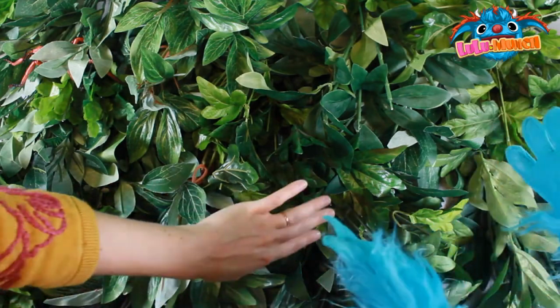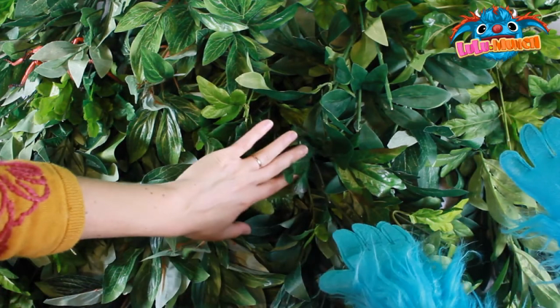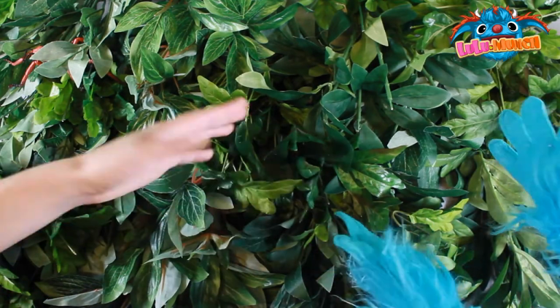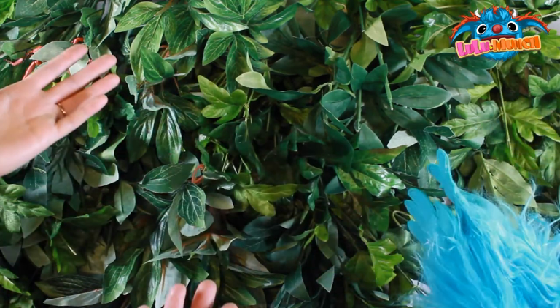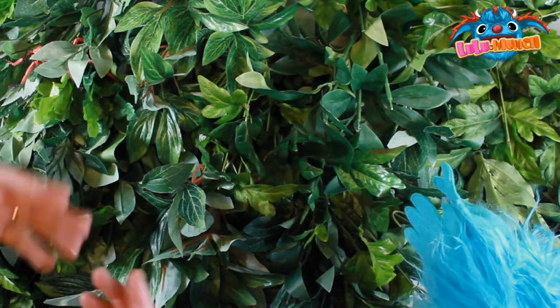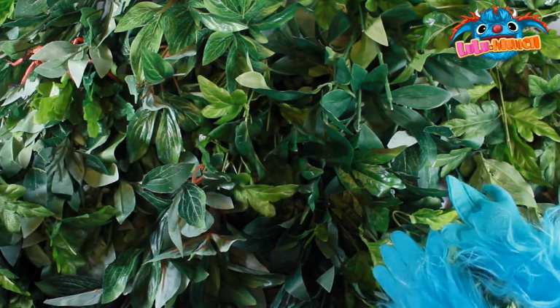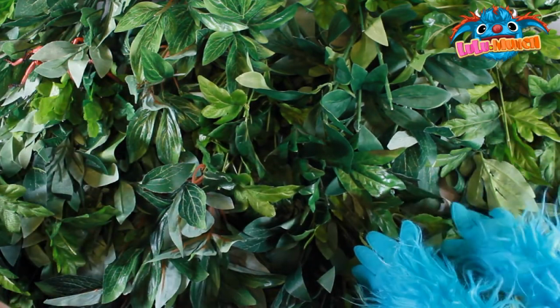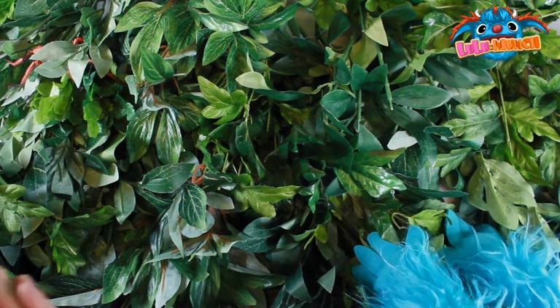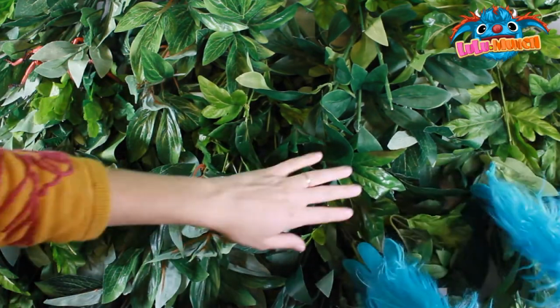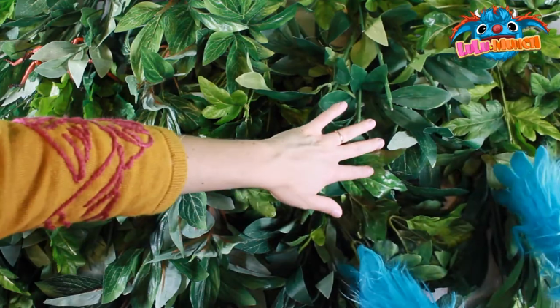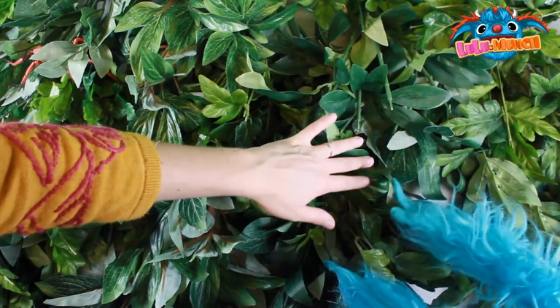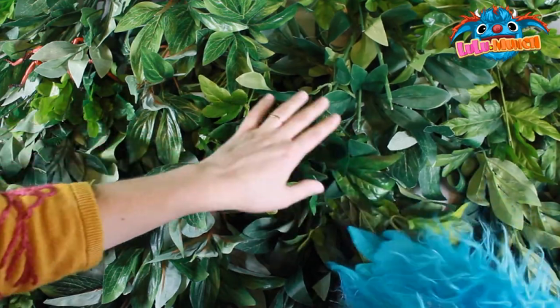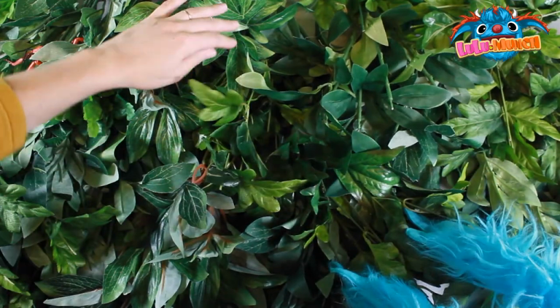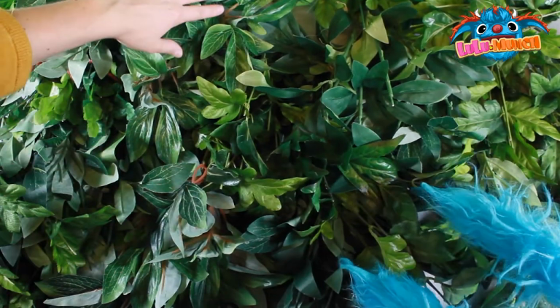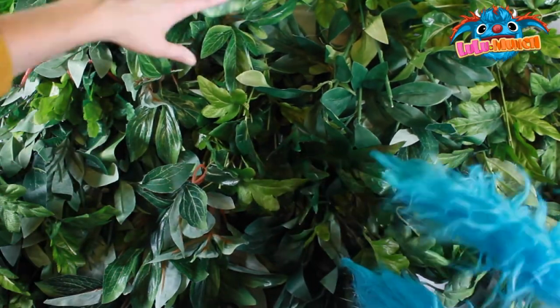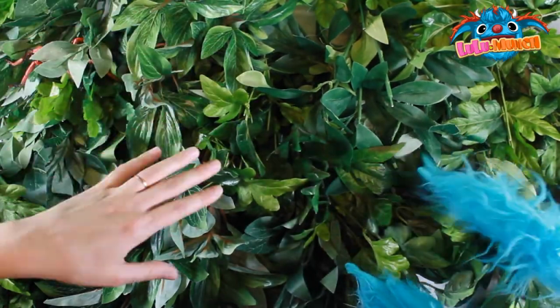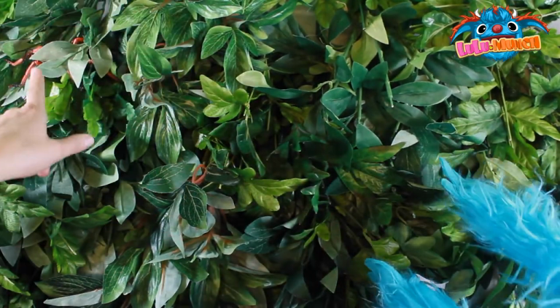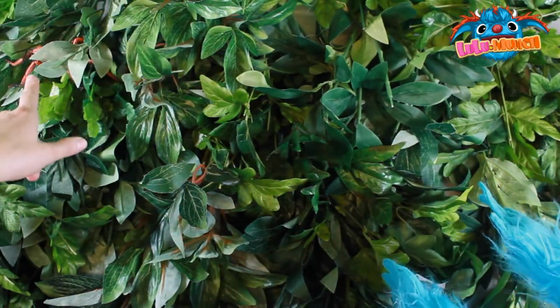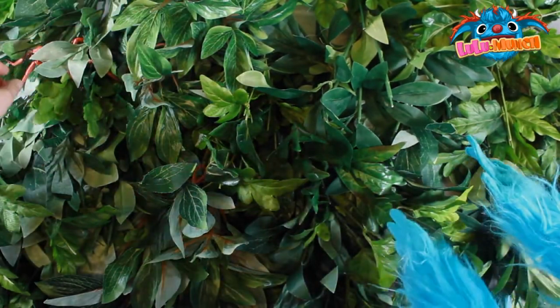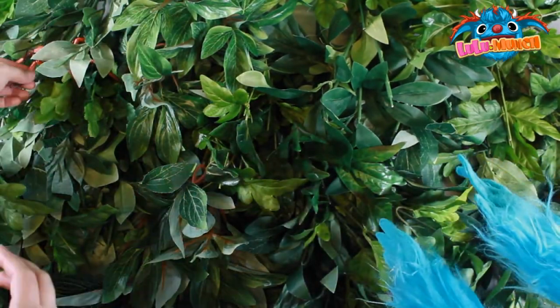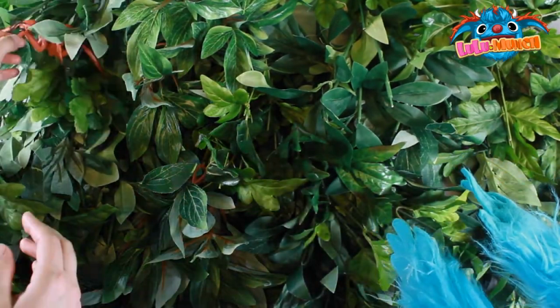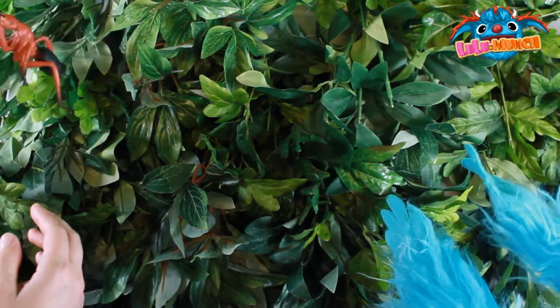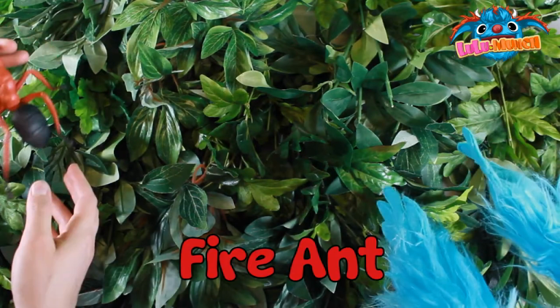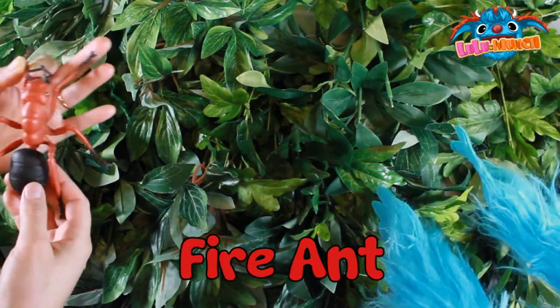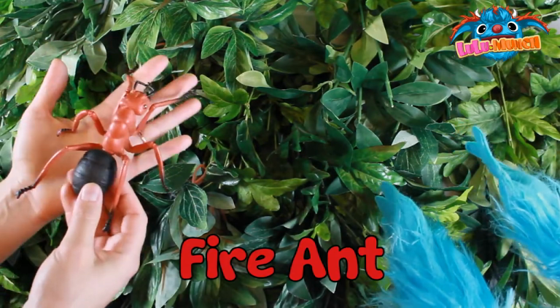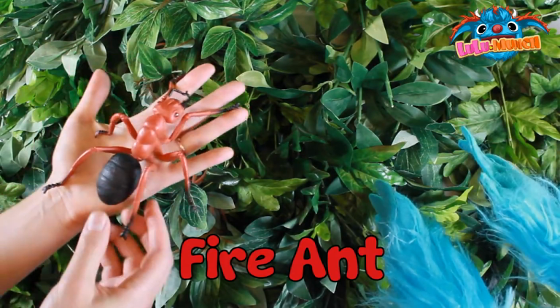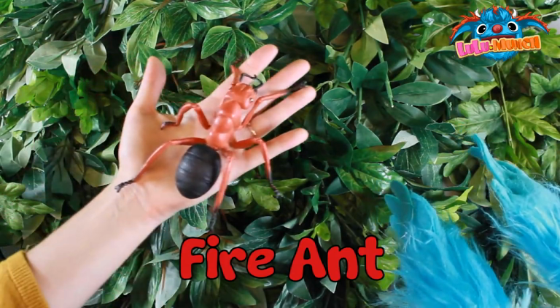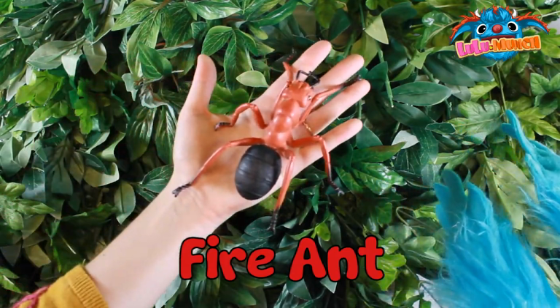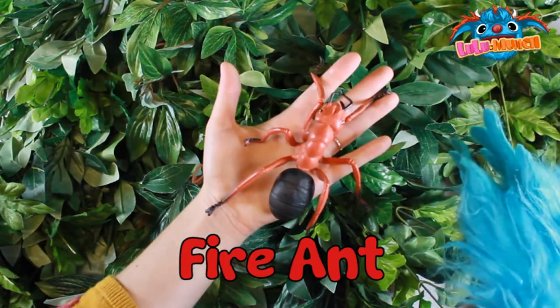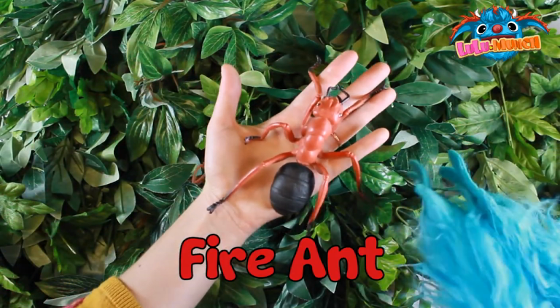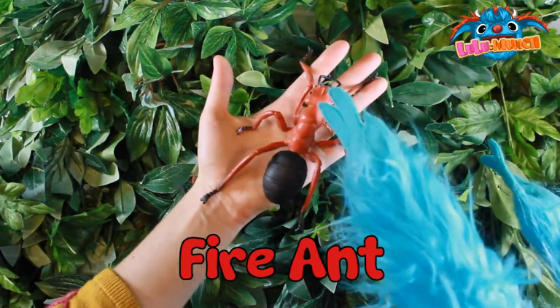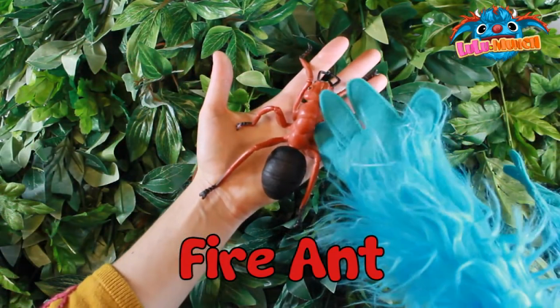Are there any more? Keep looking. Oh, that one. It's a fire ant. Whoa, a very big fire ant.